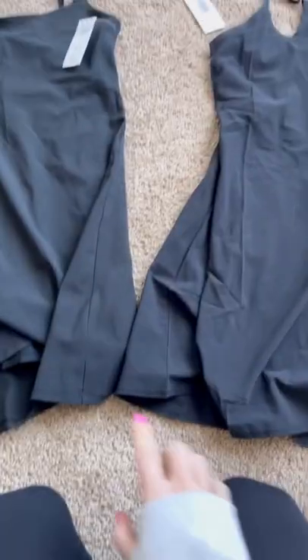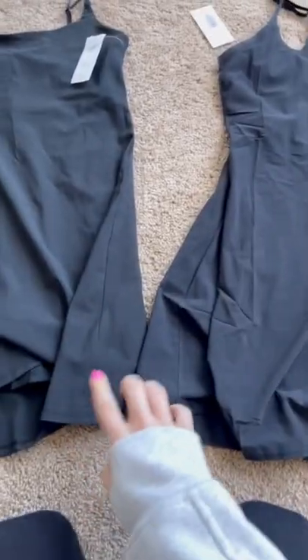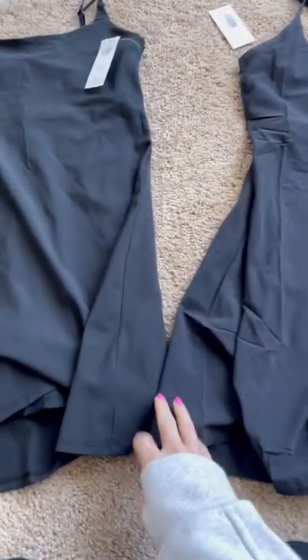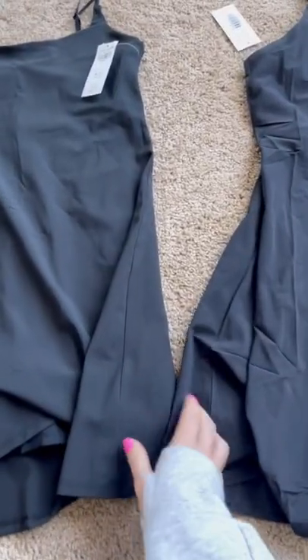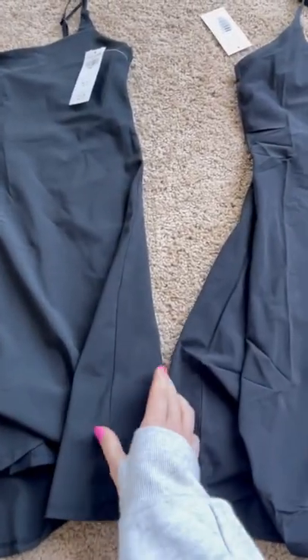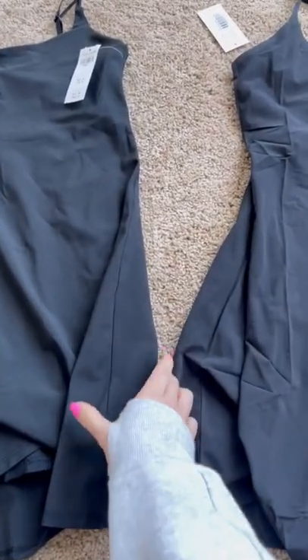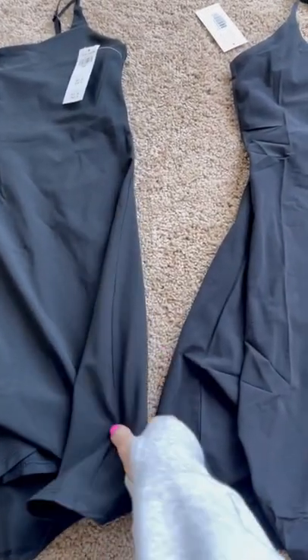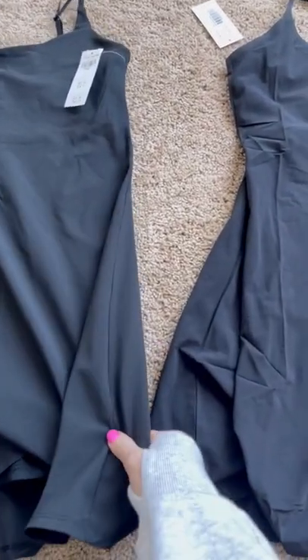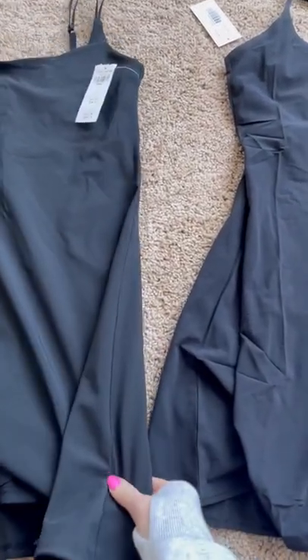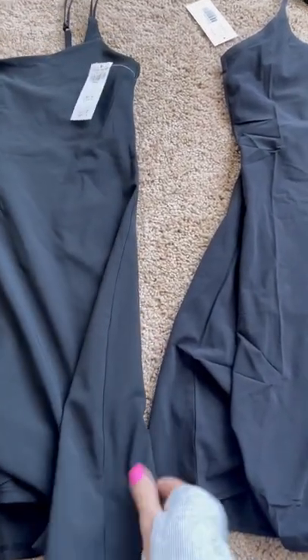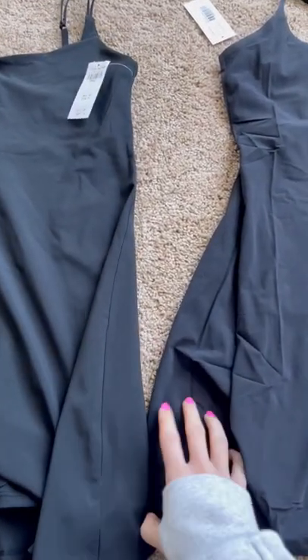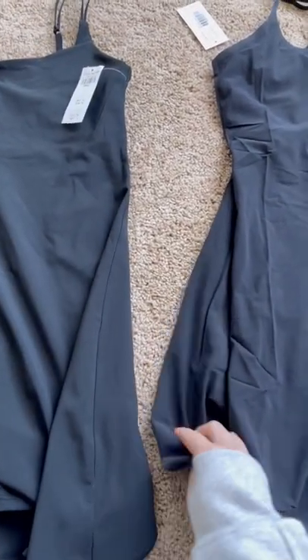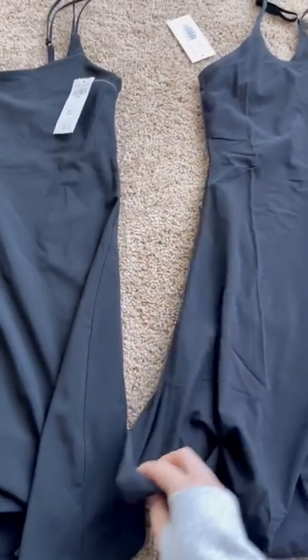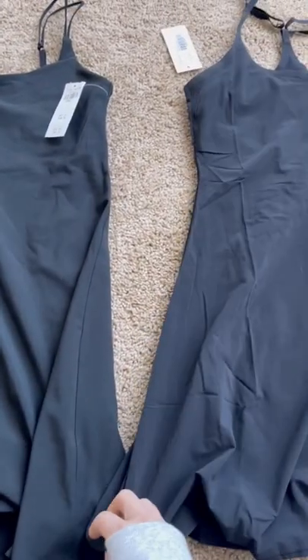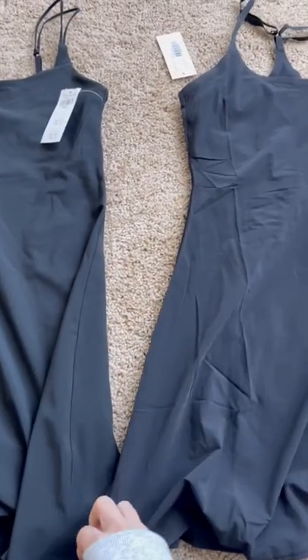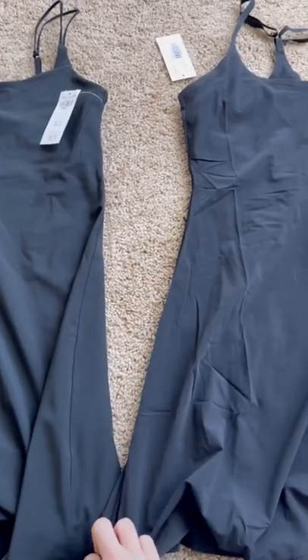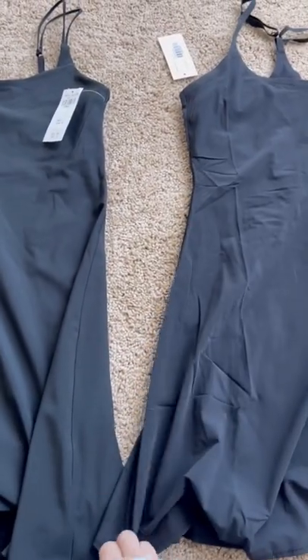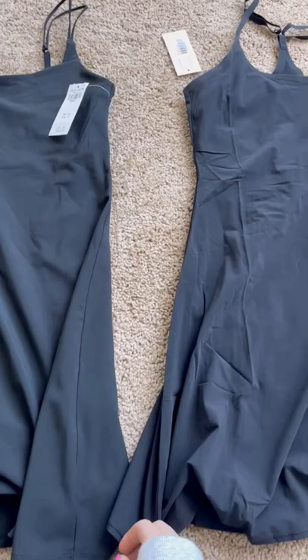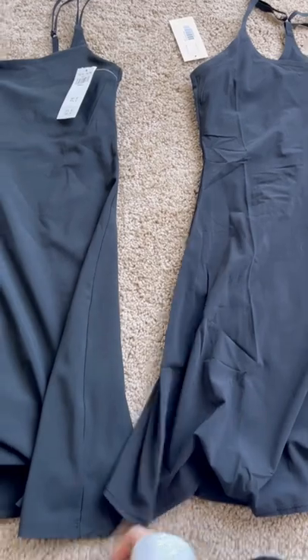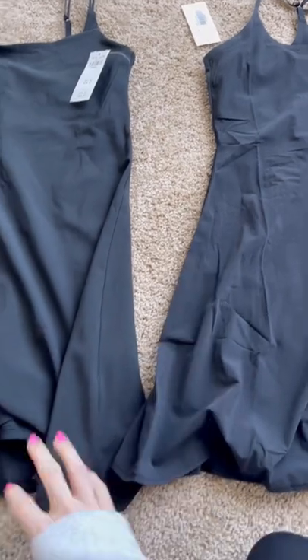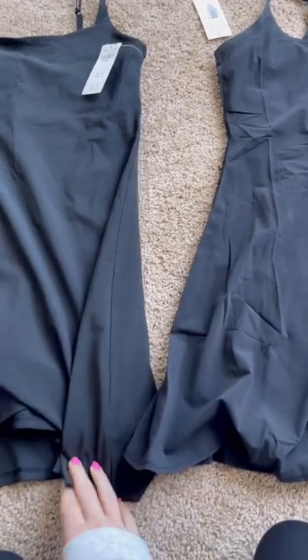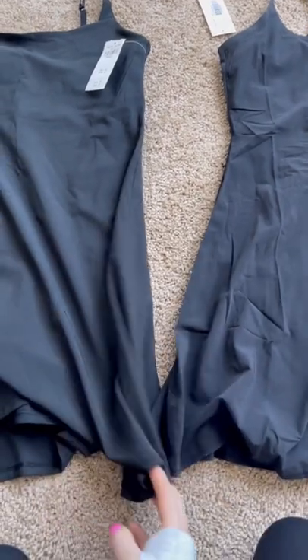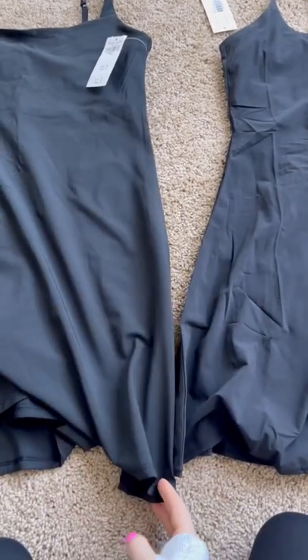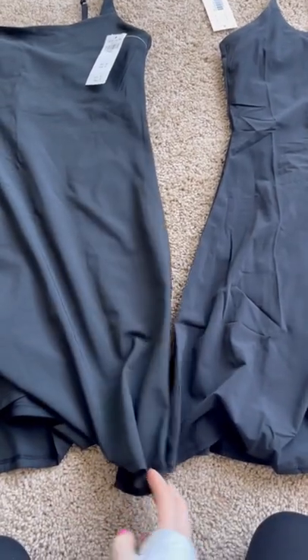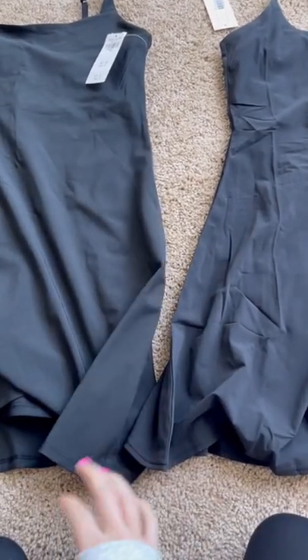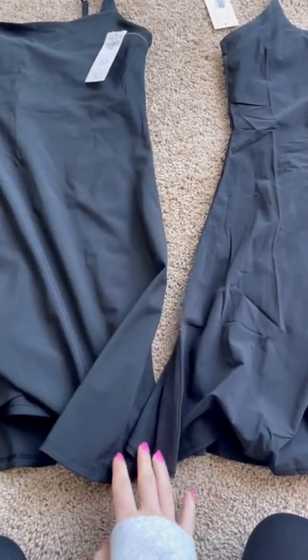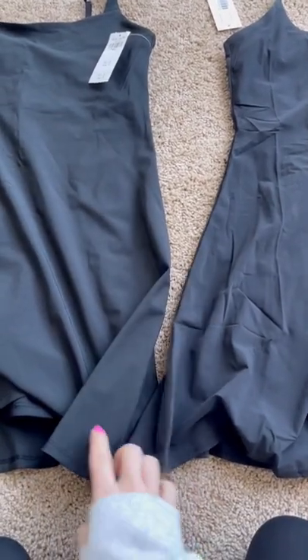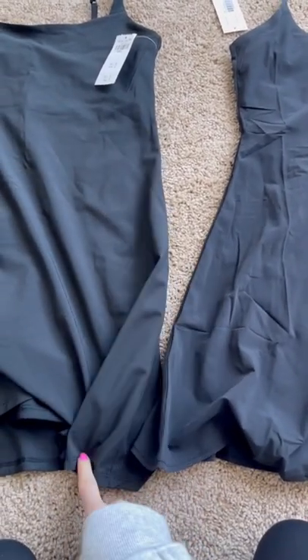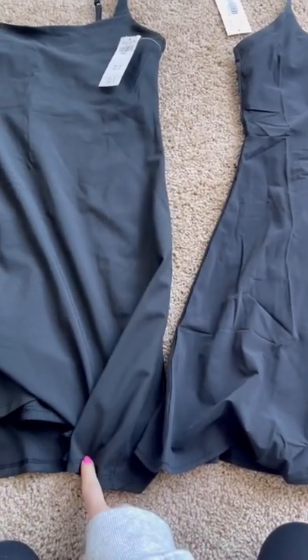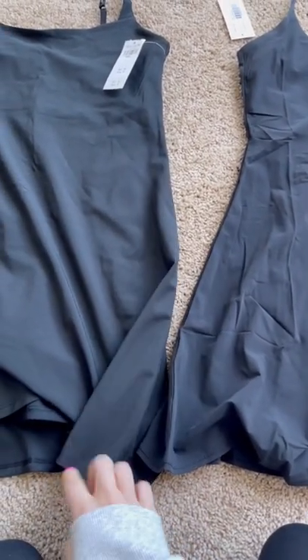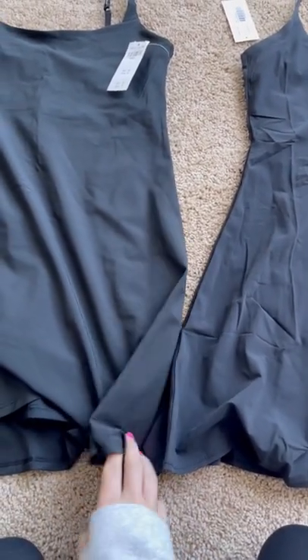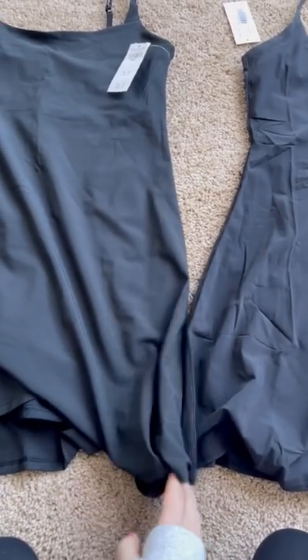As far as length, this is the extra small tall compared to a regular extra small in Outdoor Voices. The length is about the same — the Abercrombie is about an inch longer.